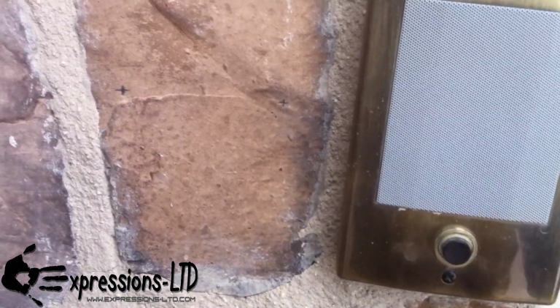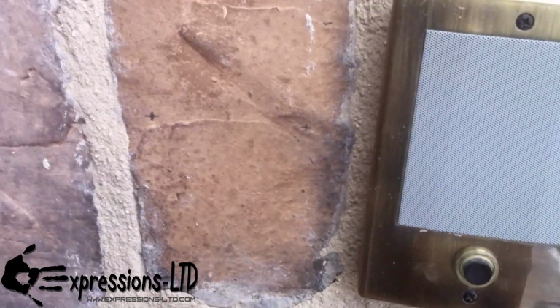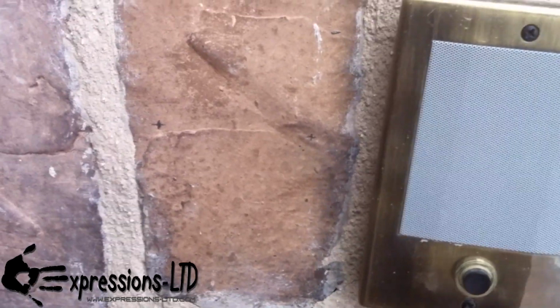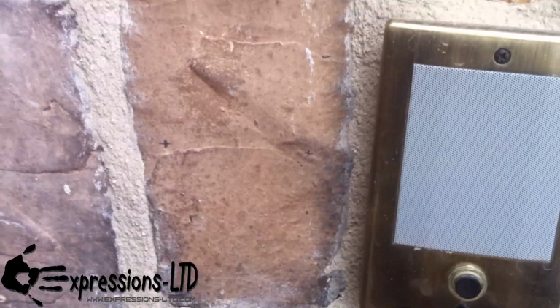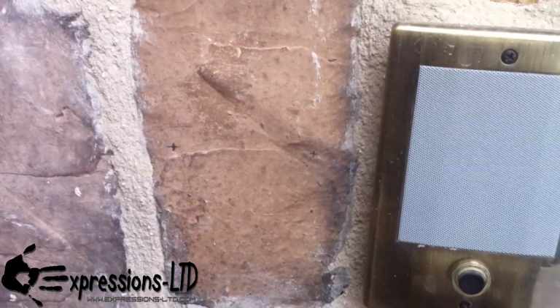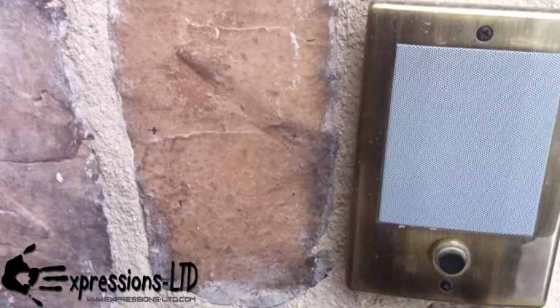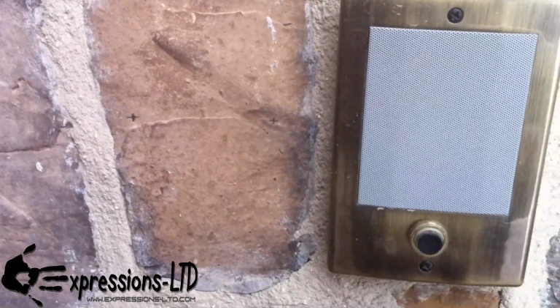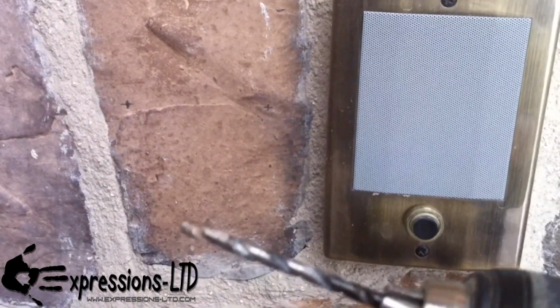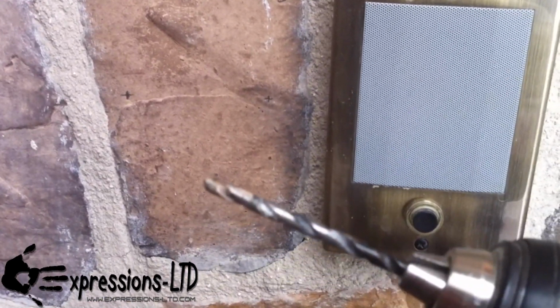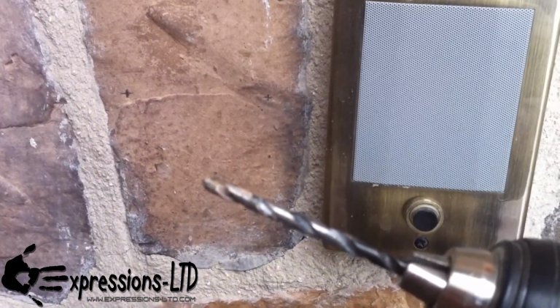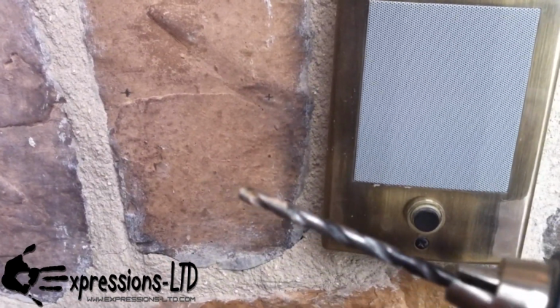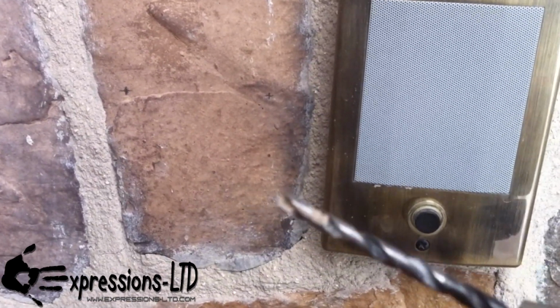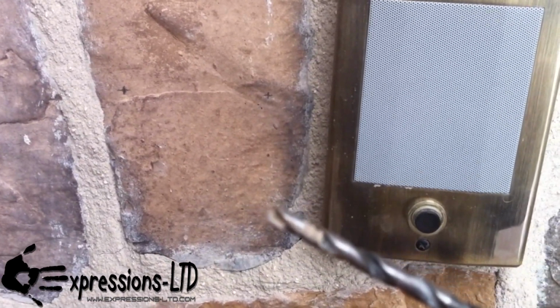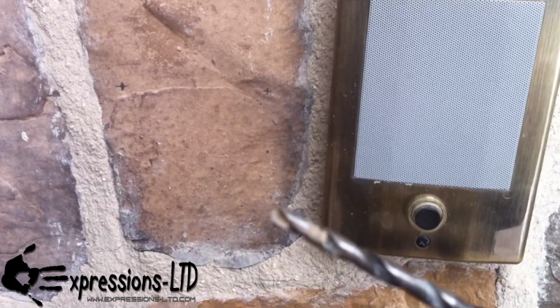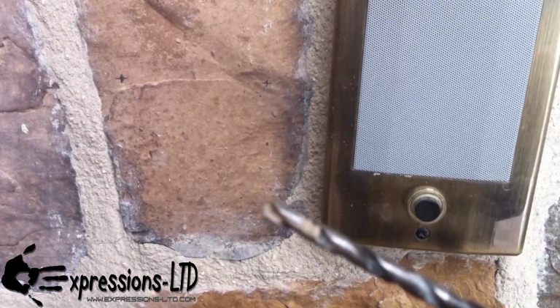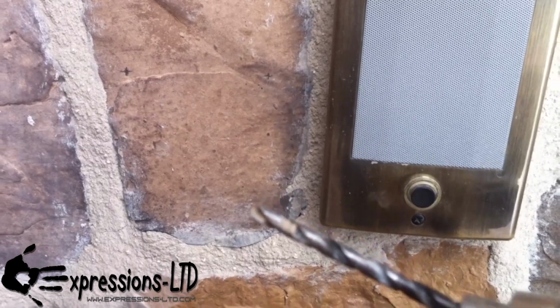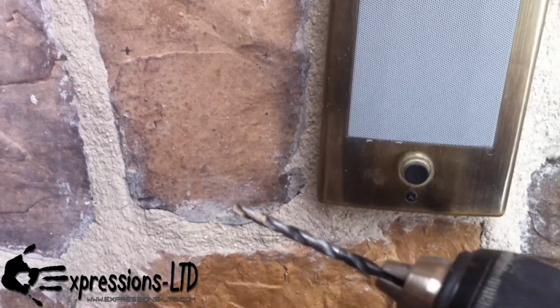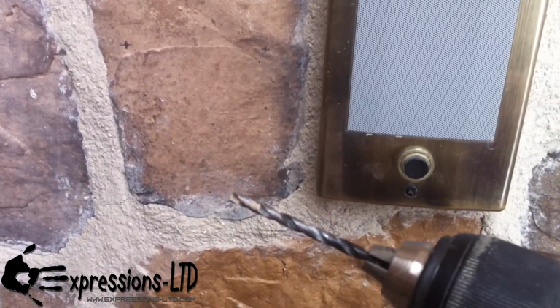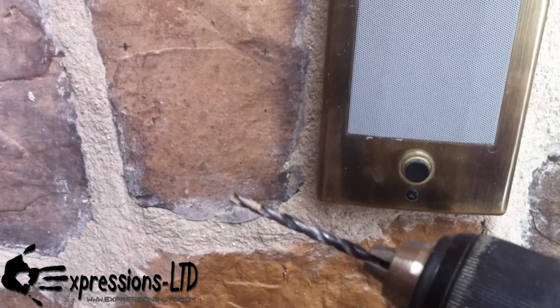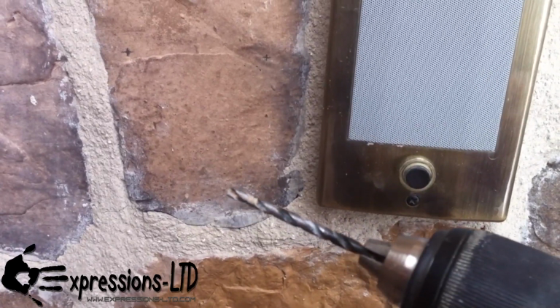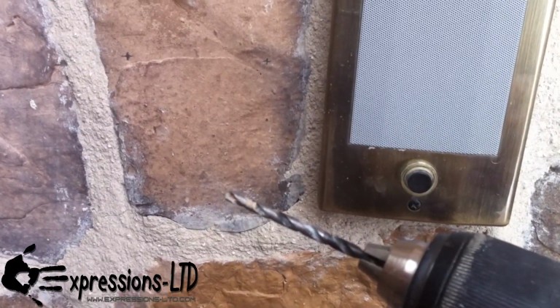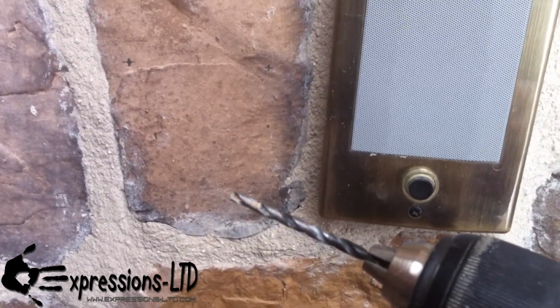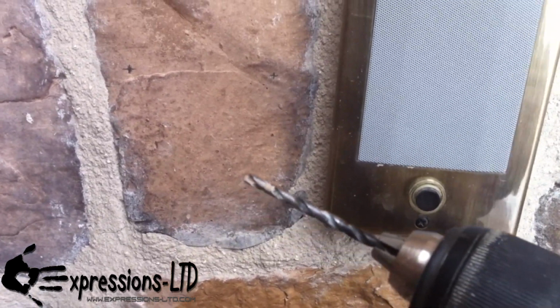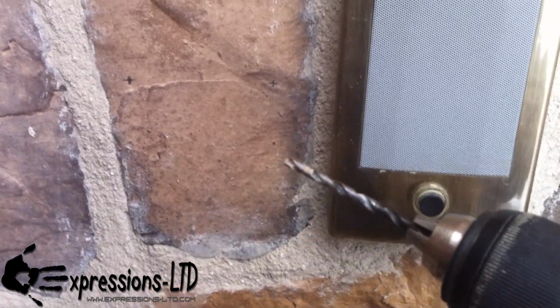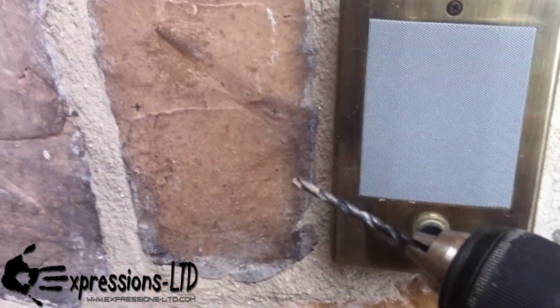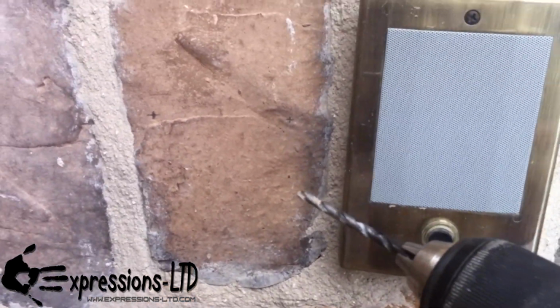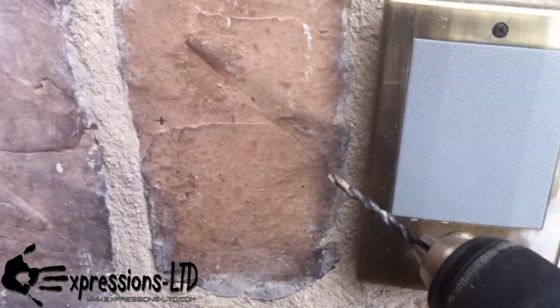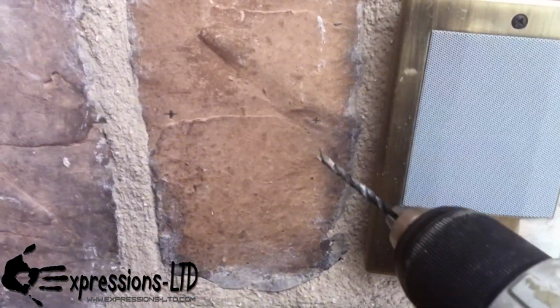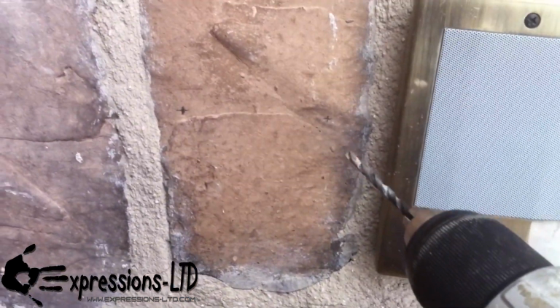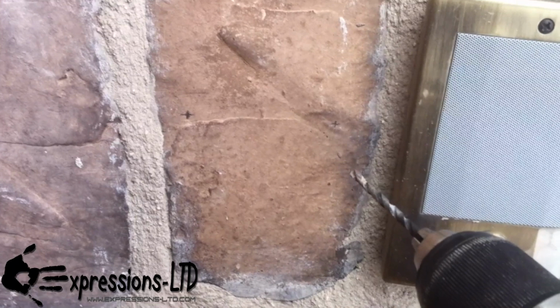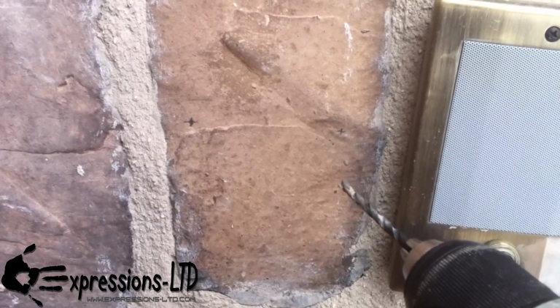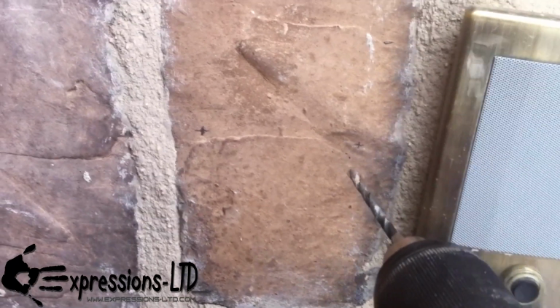Now that we have our holes, we're going to be using just a standard masonry drill bit. Since we're going into stone or brick, if you were just going into stucco or wood, you might be able to just use a standard drill bit.